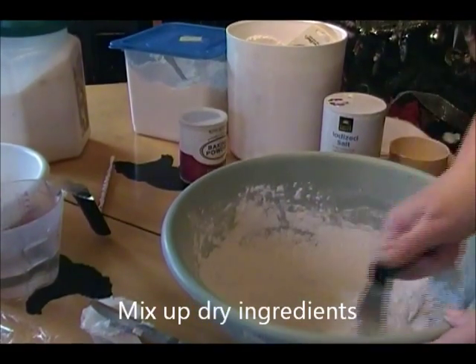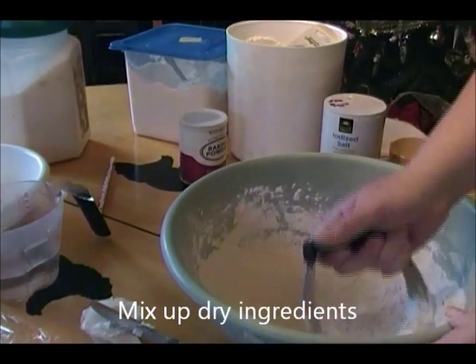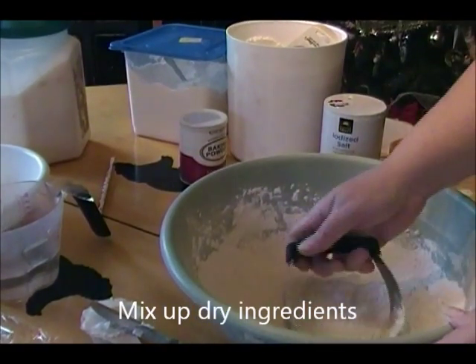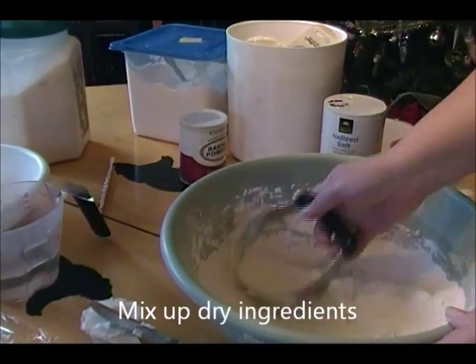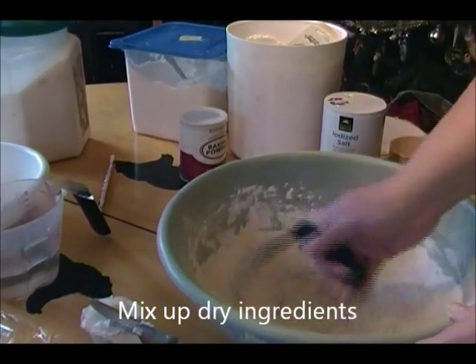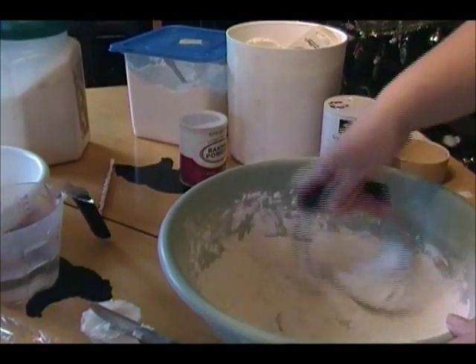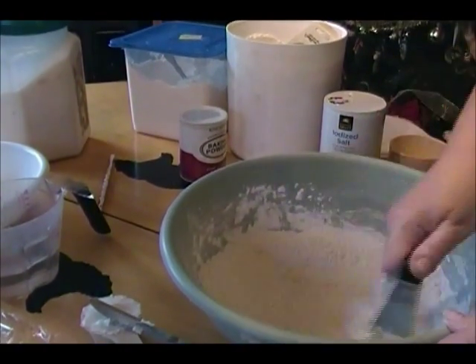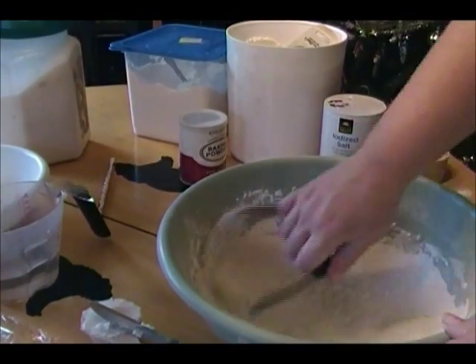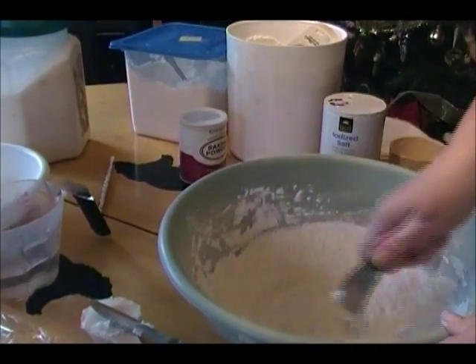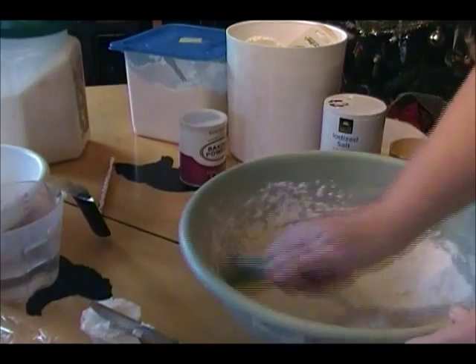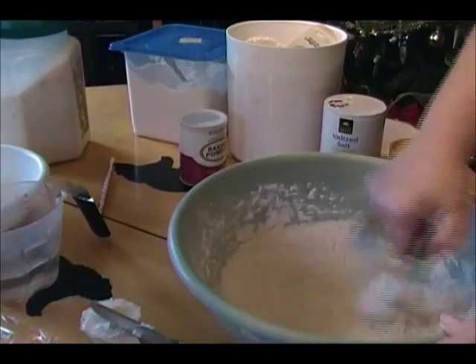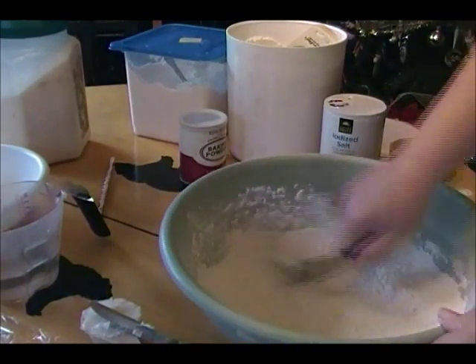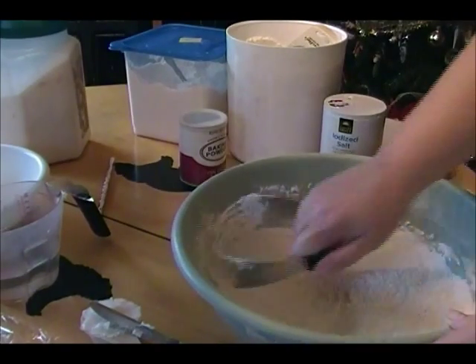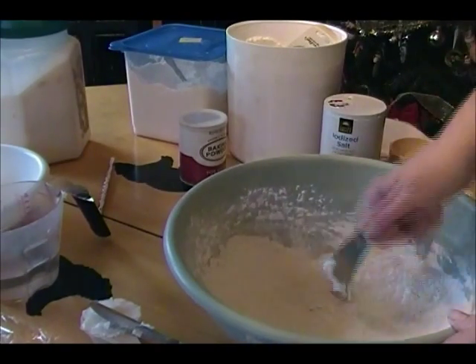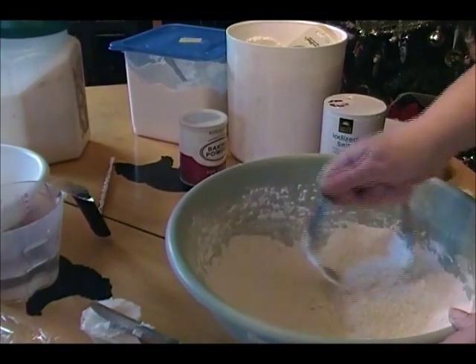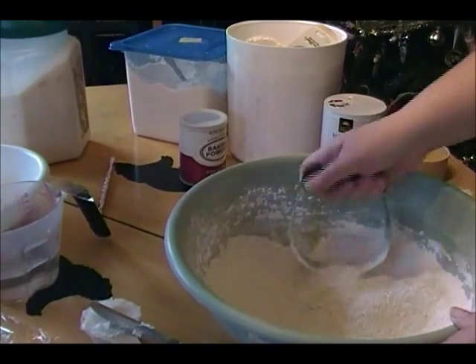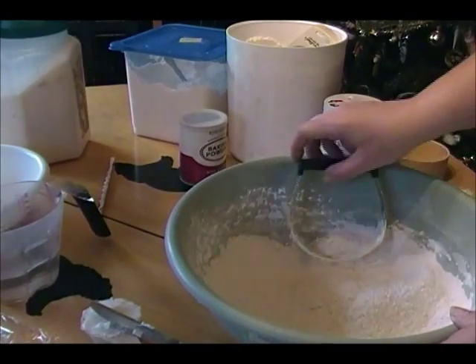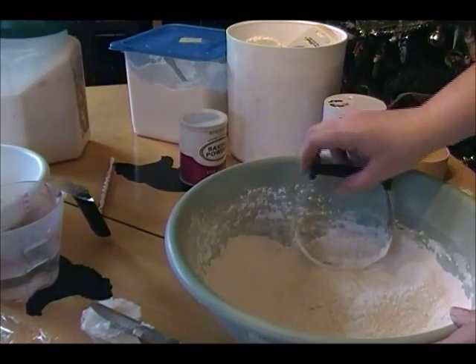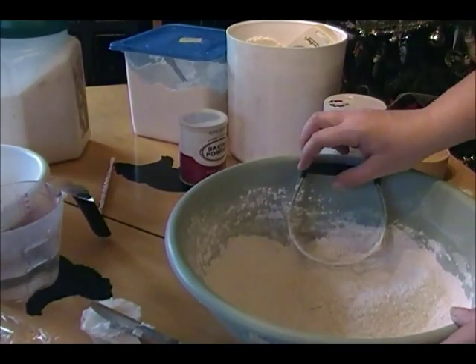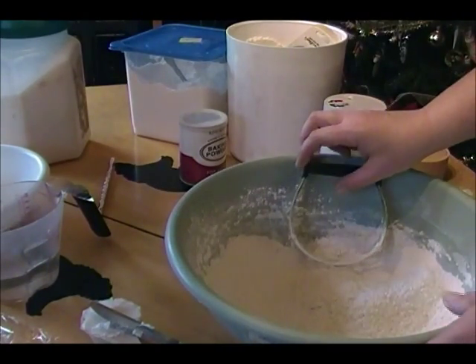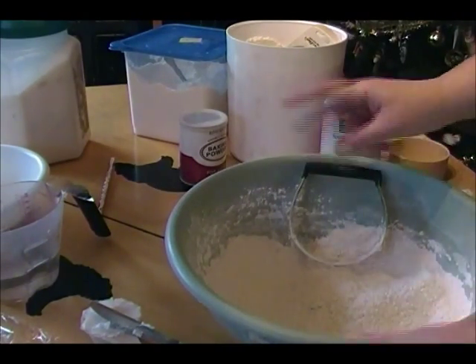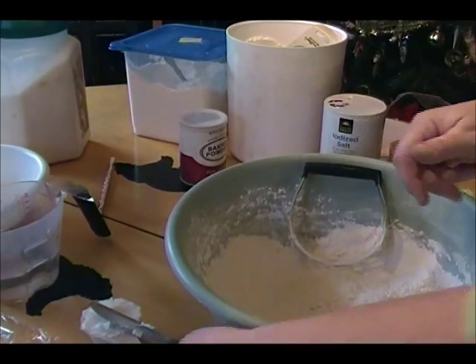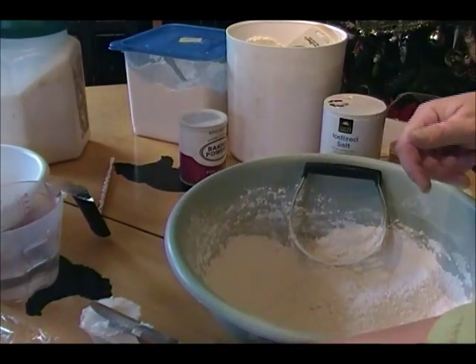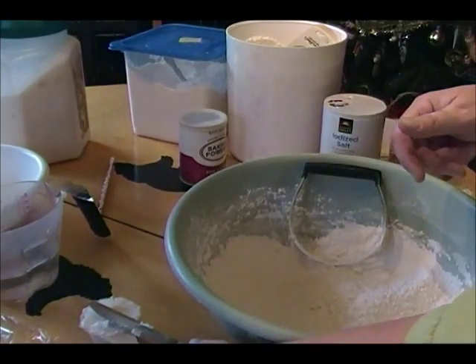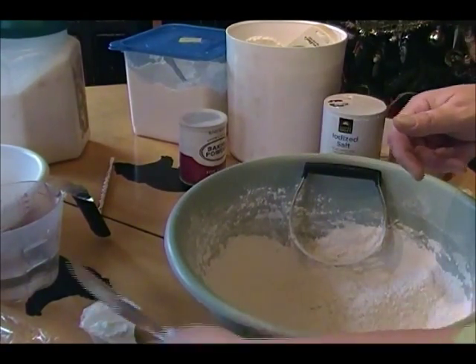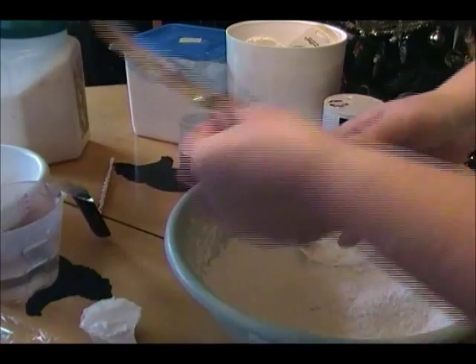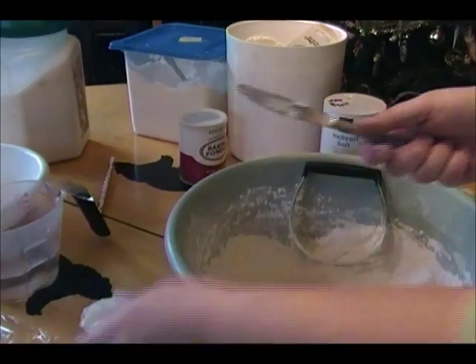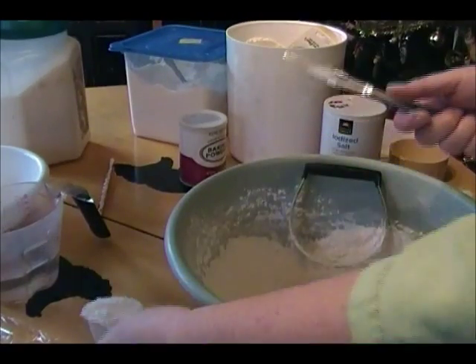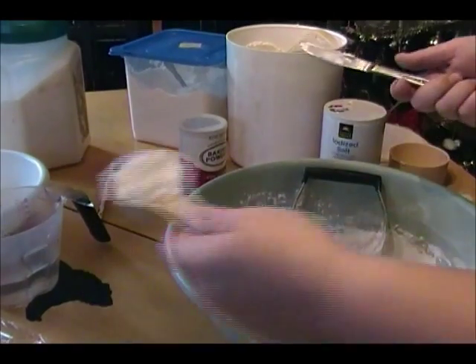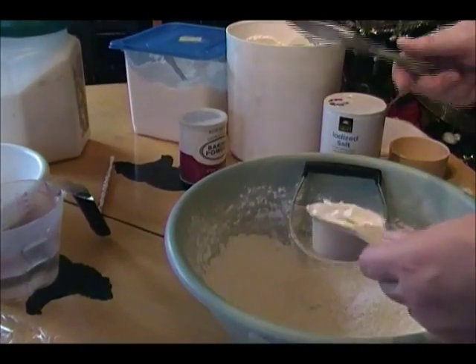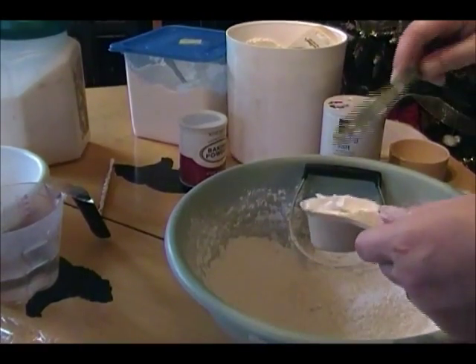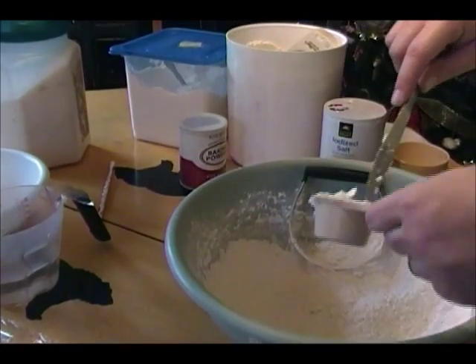Excuse my already dirty bowl — this is the third batch I've made so far. And these taste so much better than the stuff you buy in the store, and you know exactly what's in them.